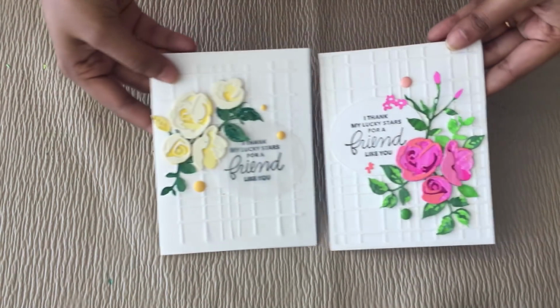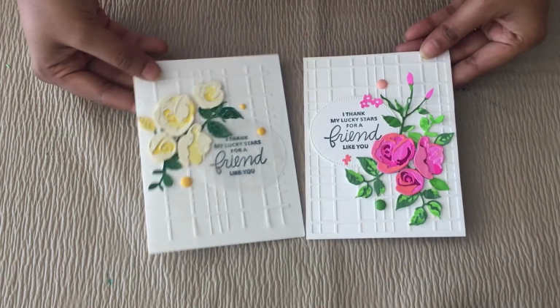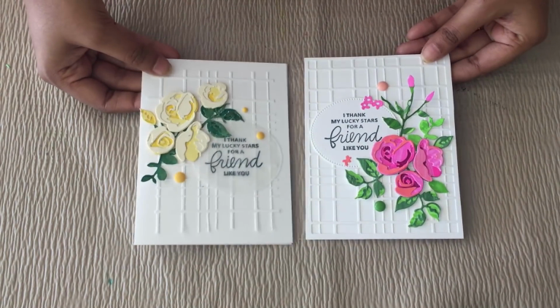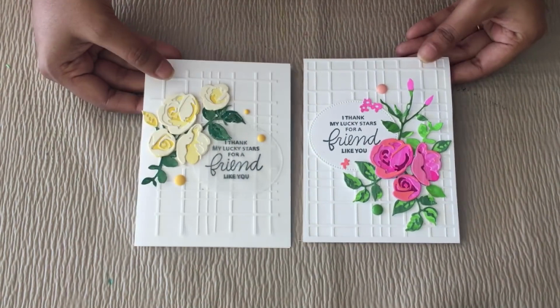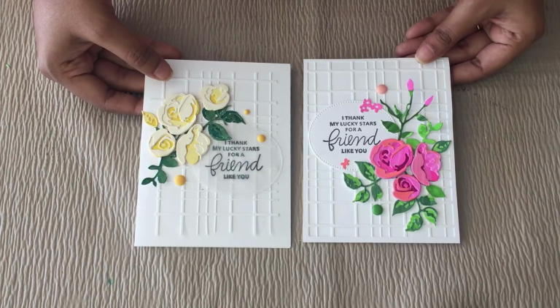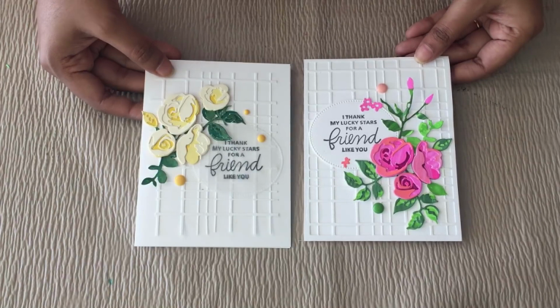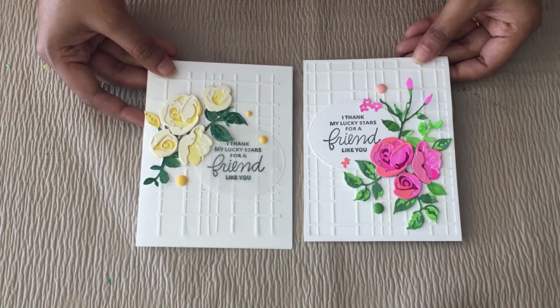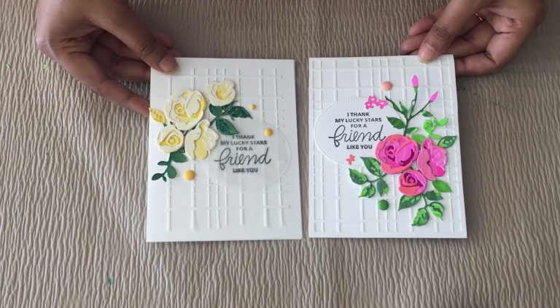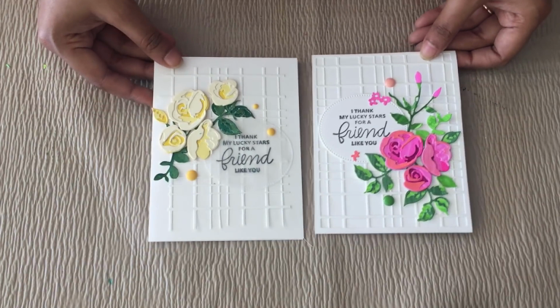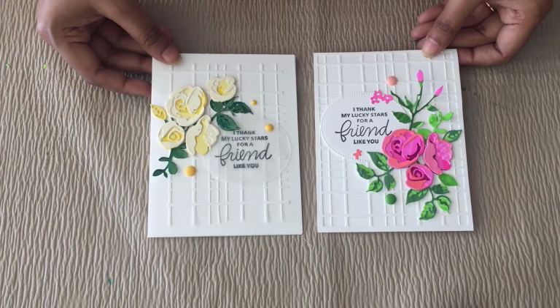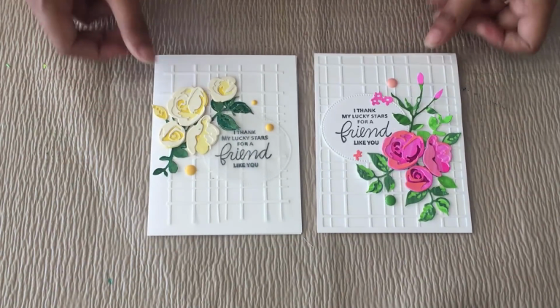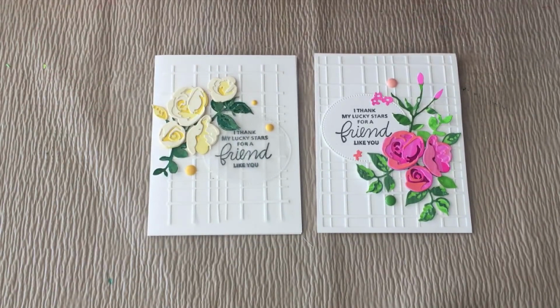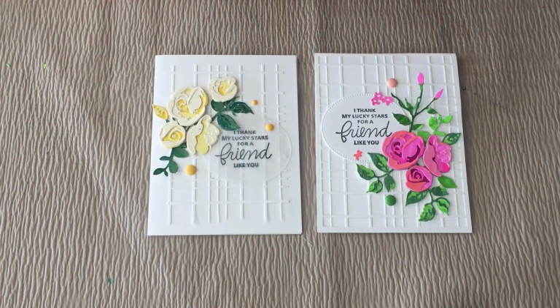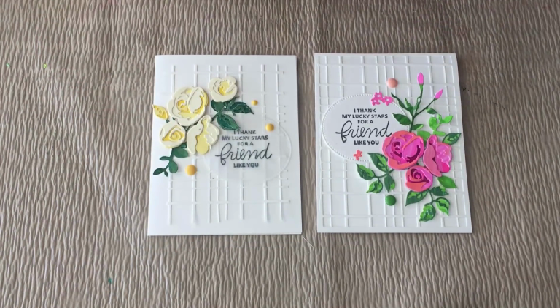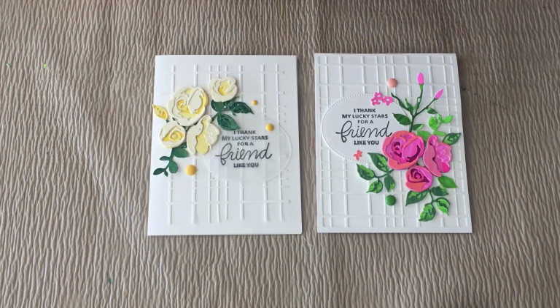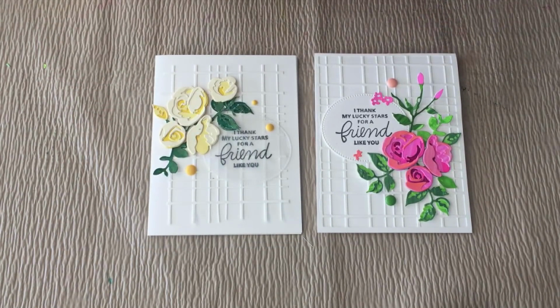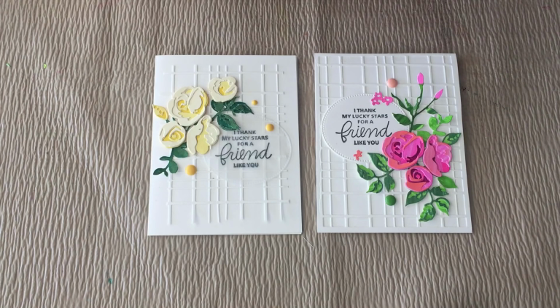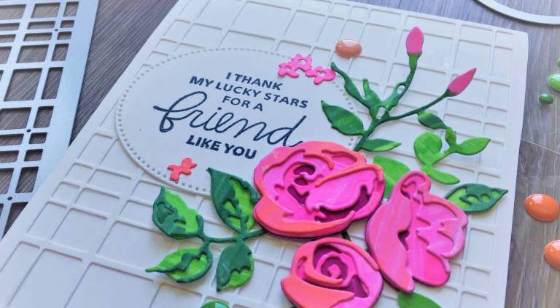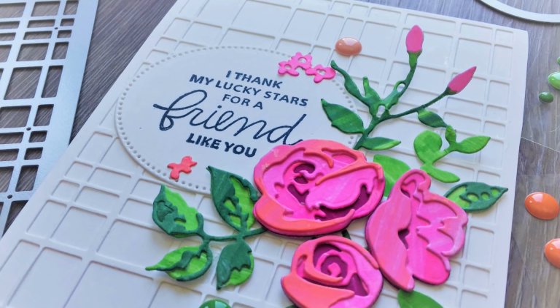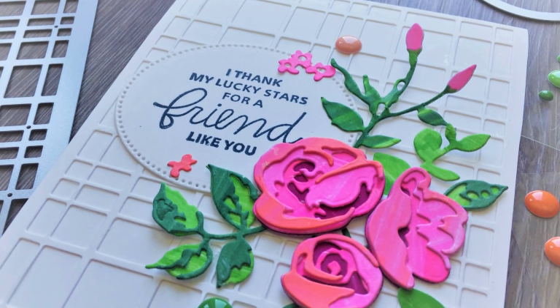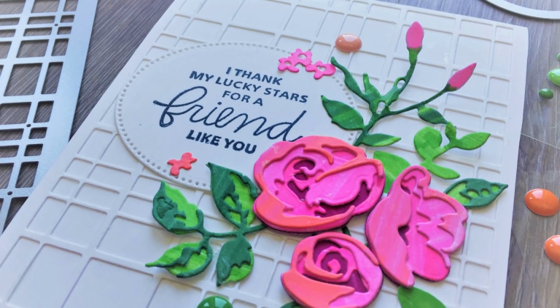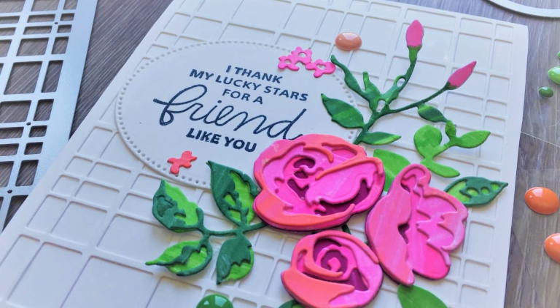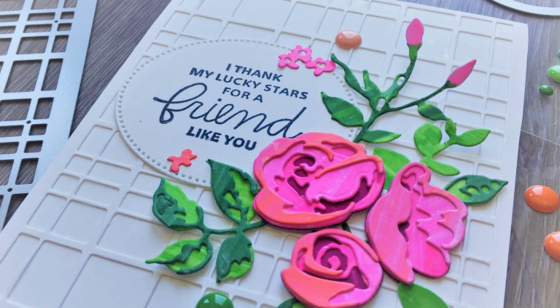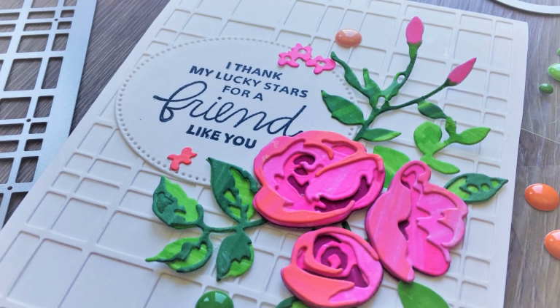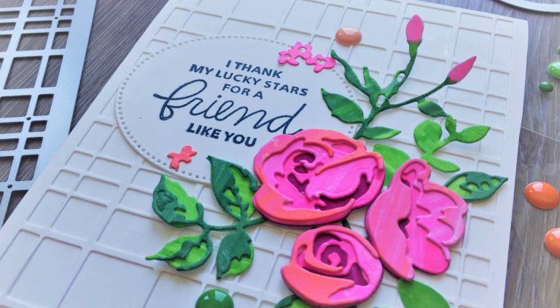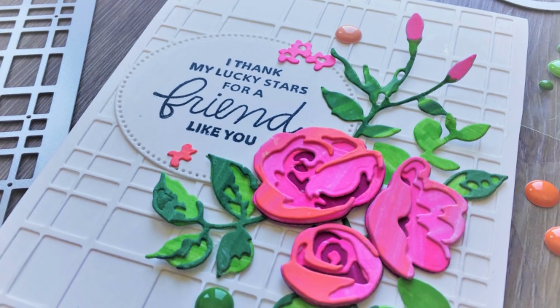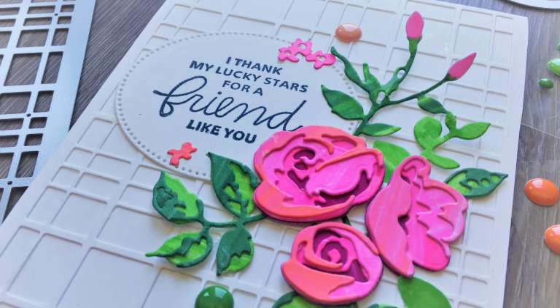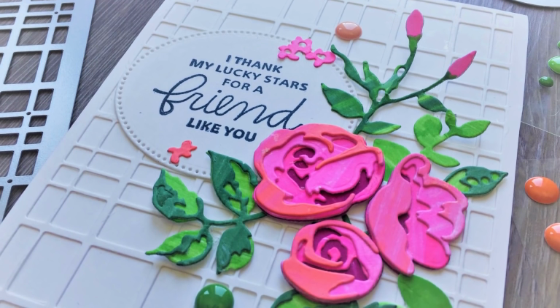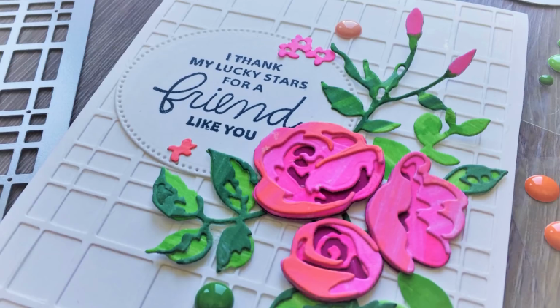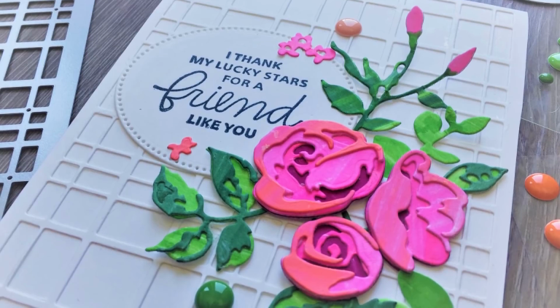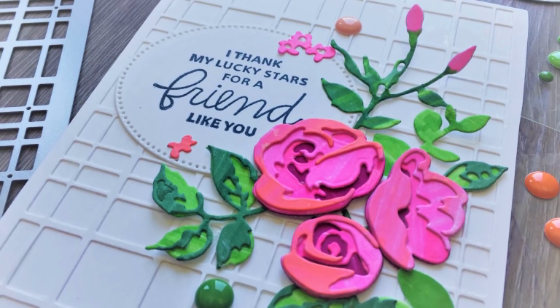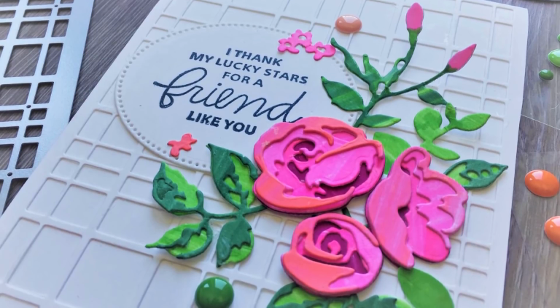Thank you for watching, guys. I hope you like this video. Please do like, share, and subscribe to my channel. See you in the next video. Take care. Bye bye.